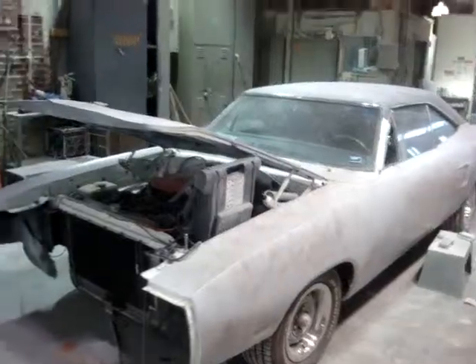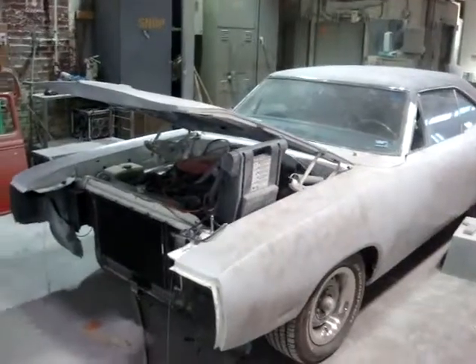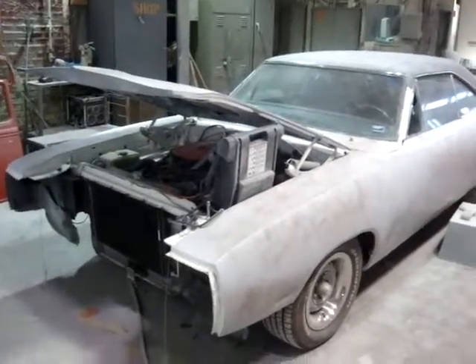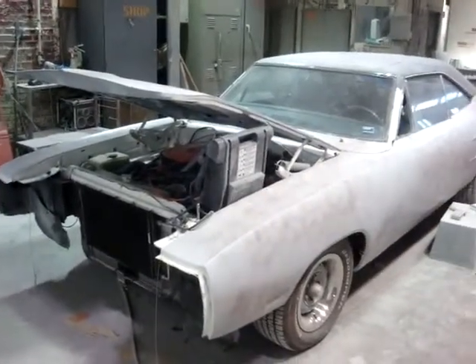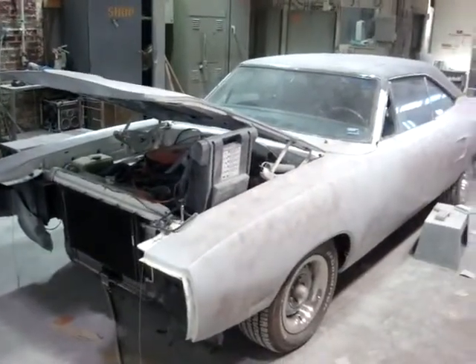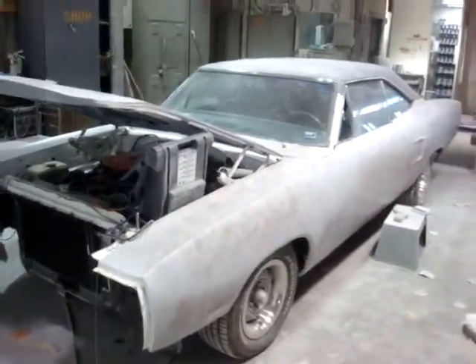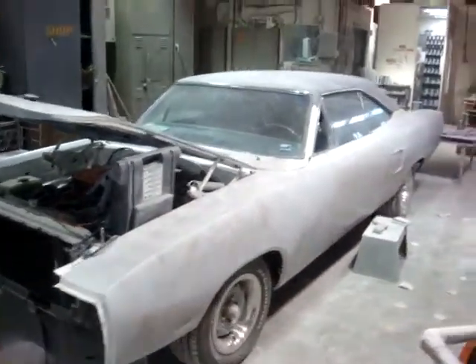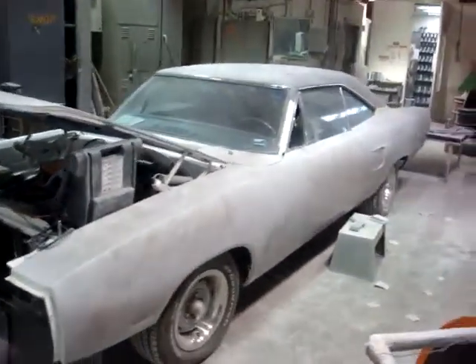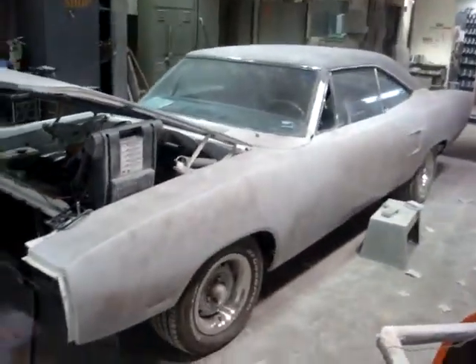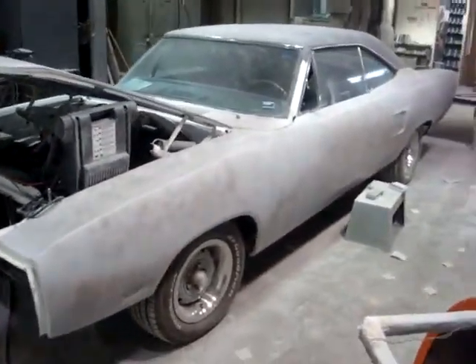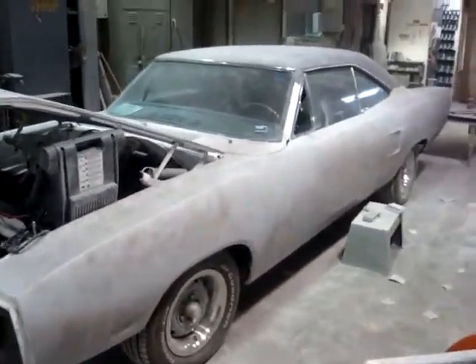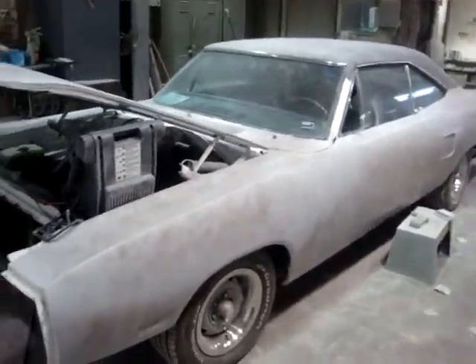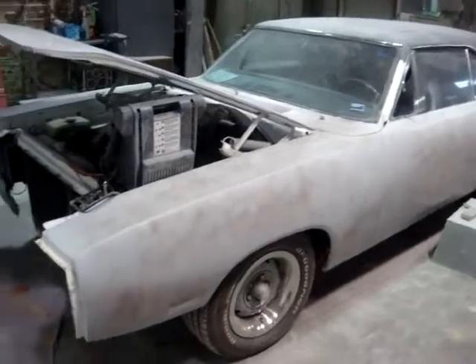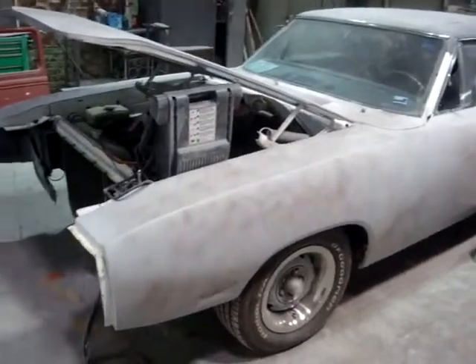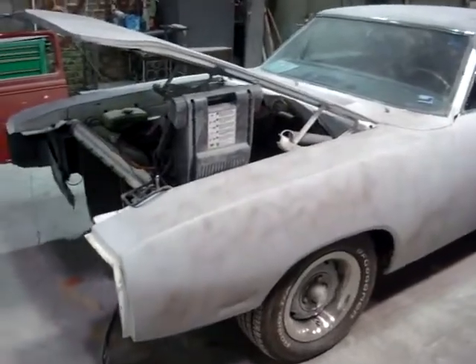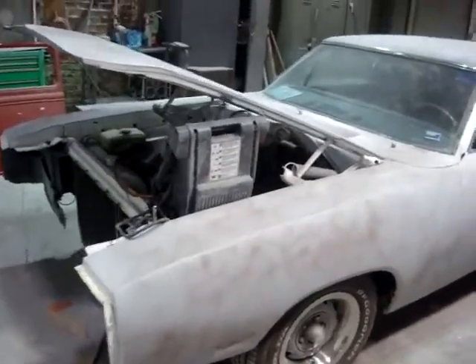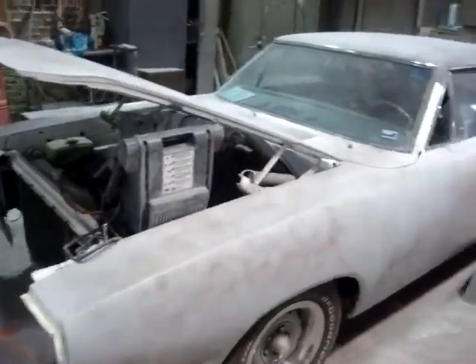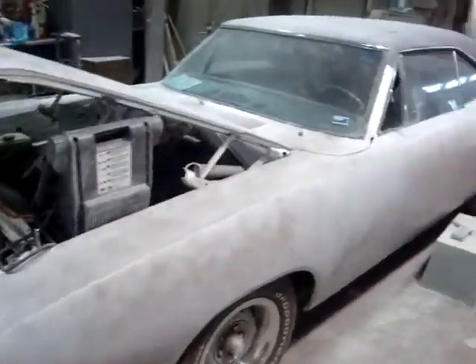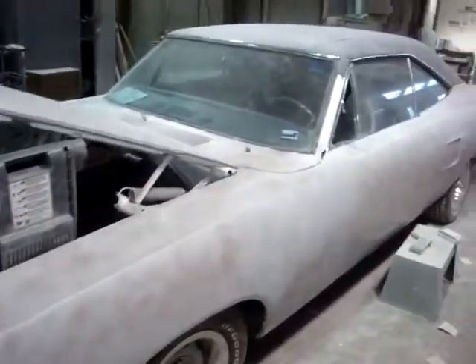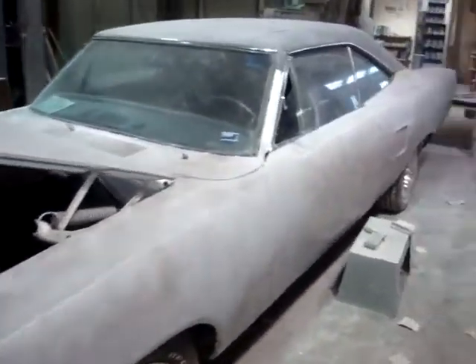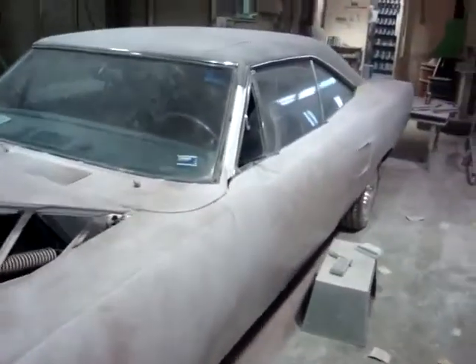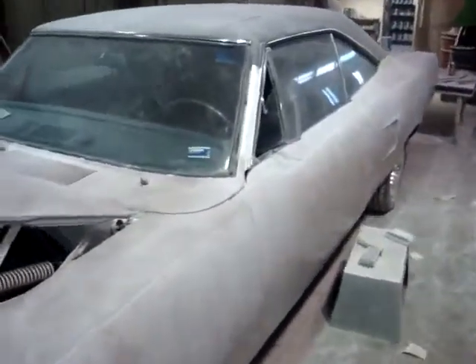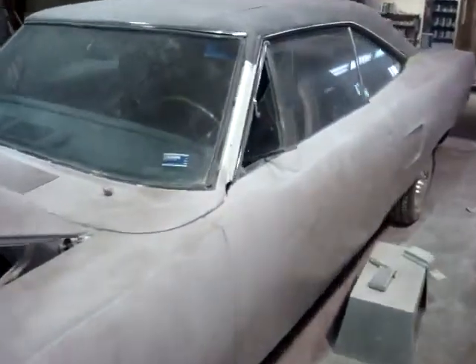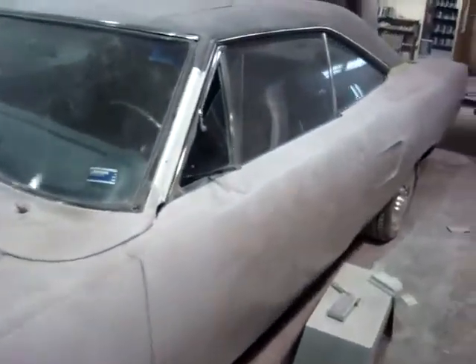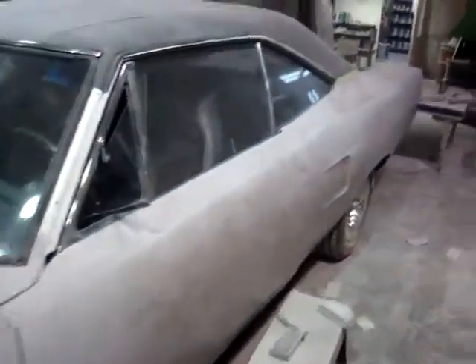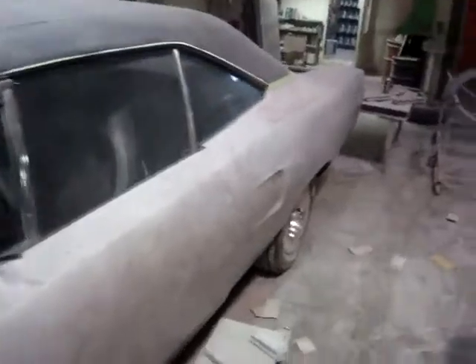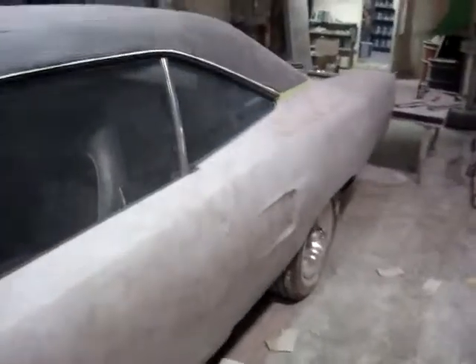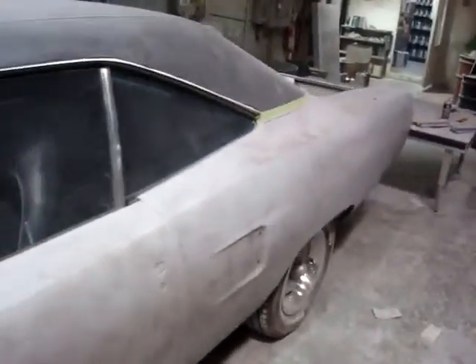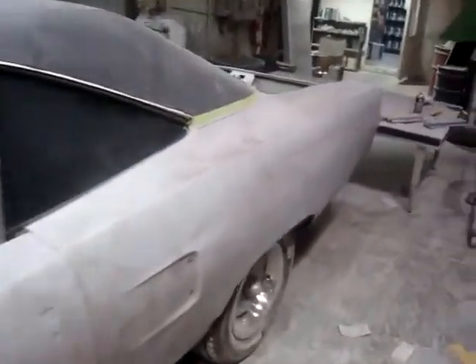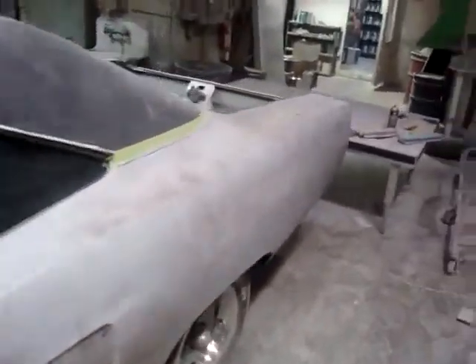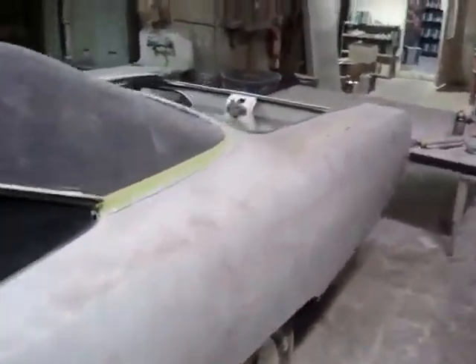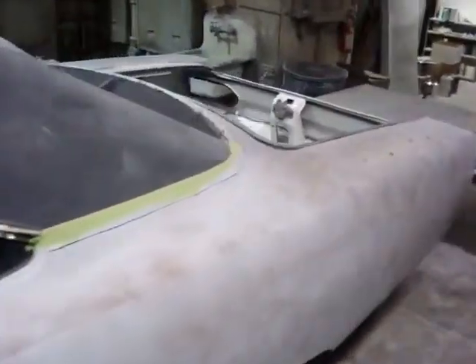This is John Ansbar with Precision Restorations out of St. Louis, Missouri. This is our 1970 Plymouth Superbird restoration project. We stripped this car down to bare metal — had a lot of rust pitting and a lot of damage underneath the paint.